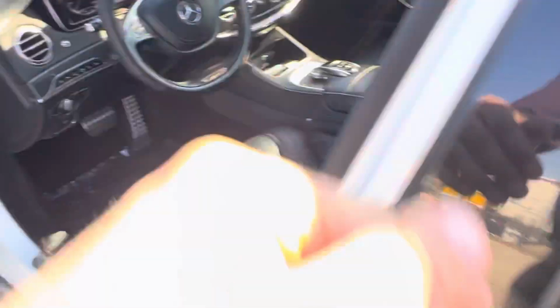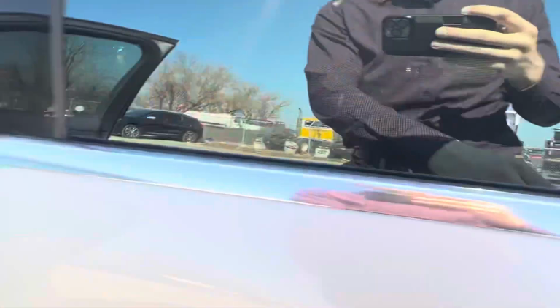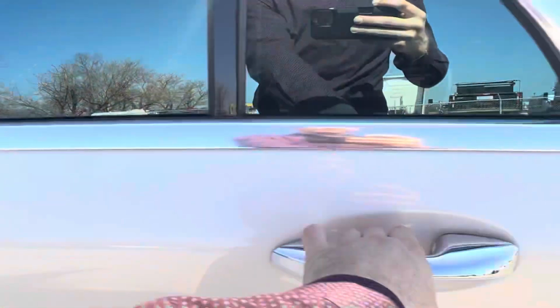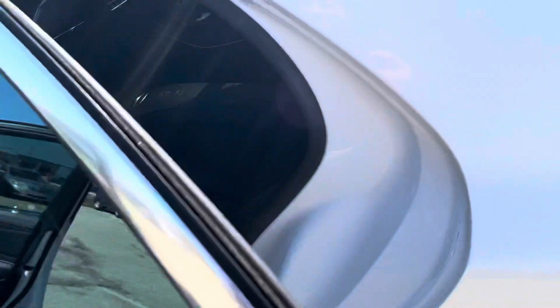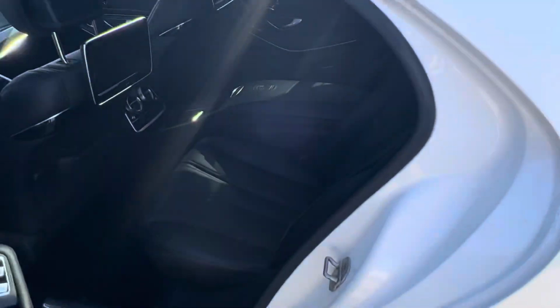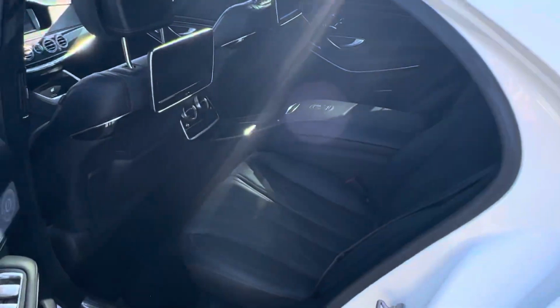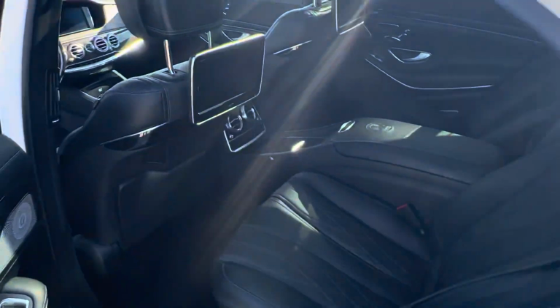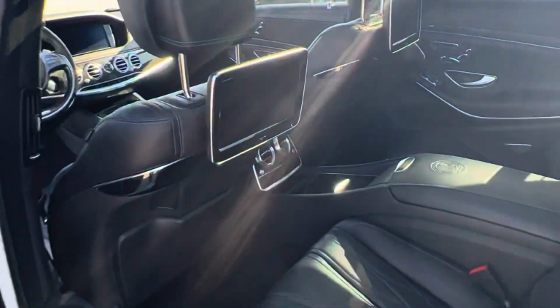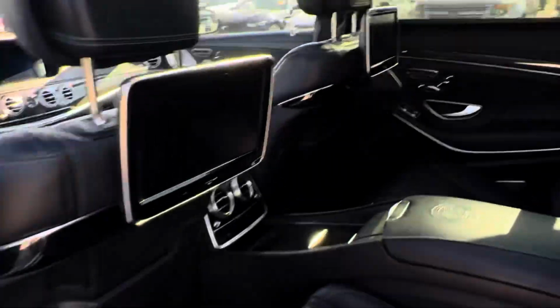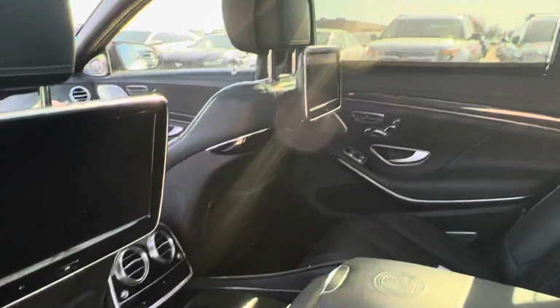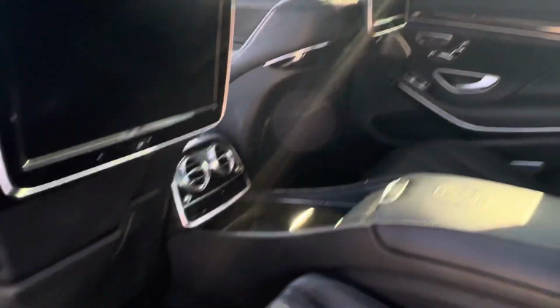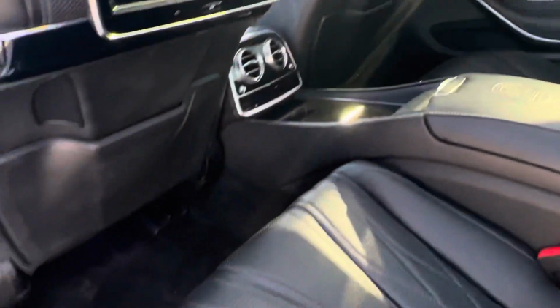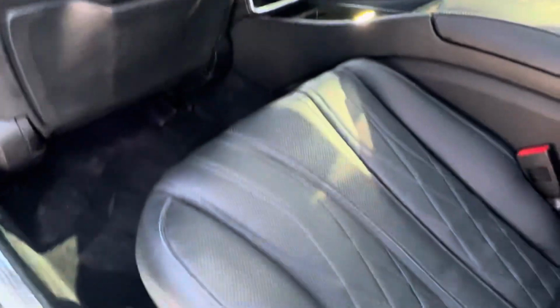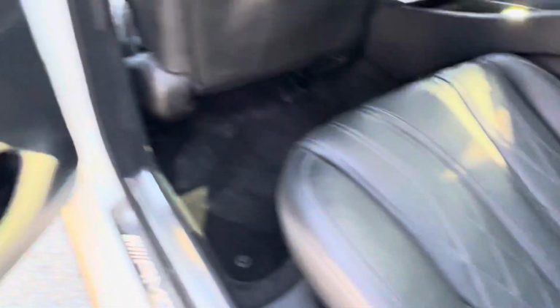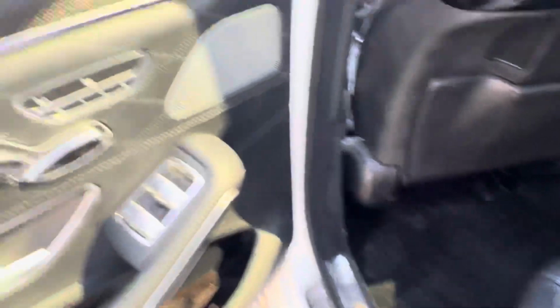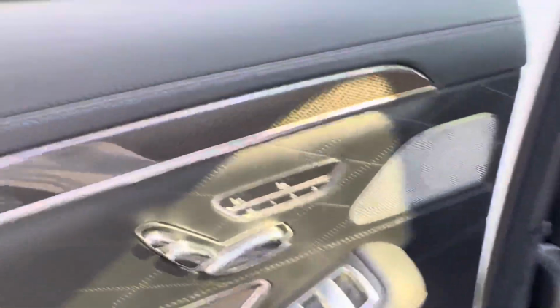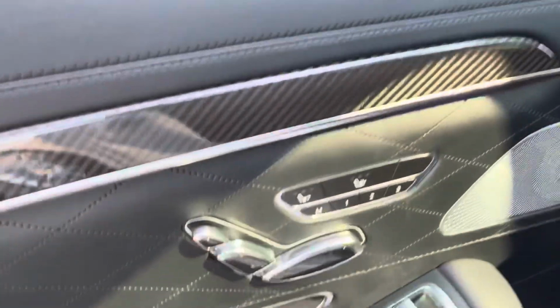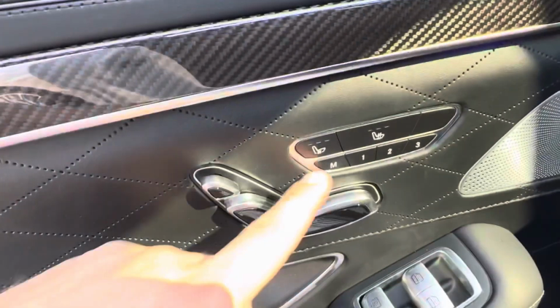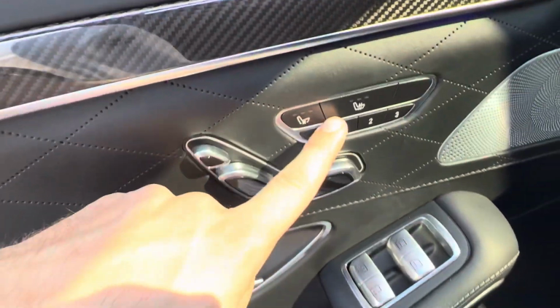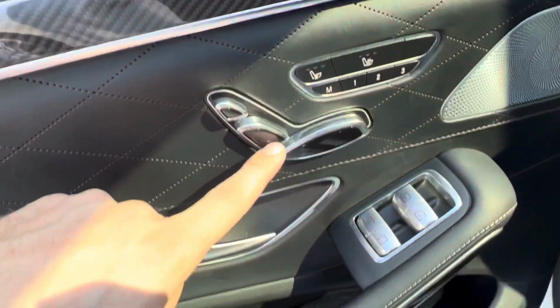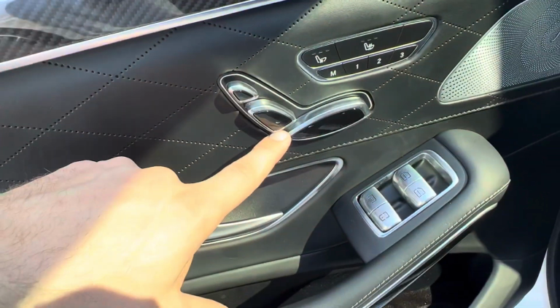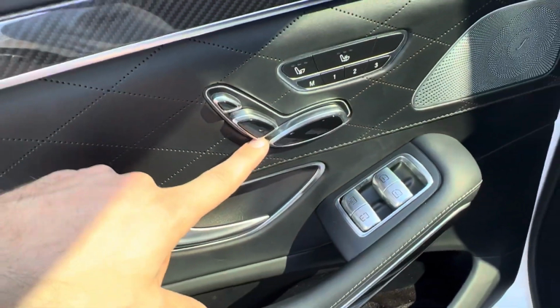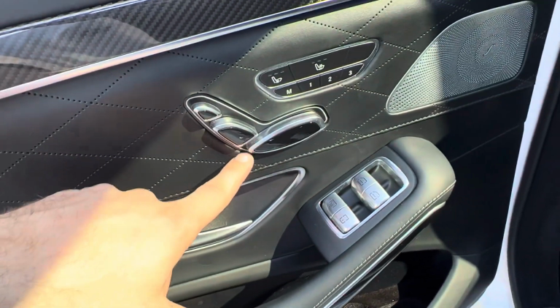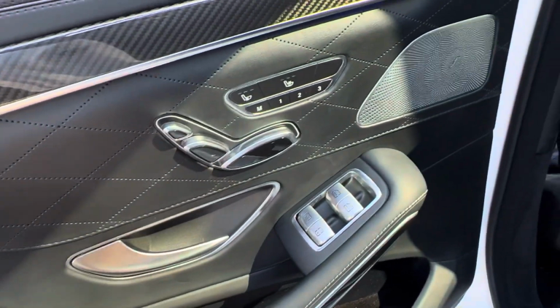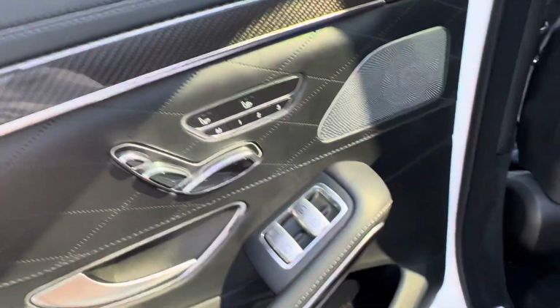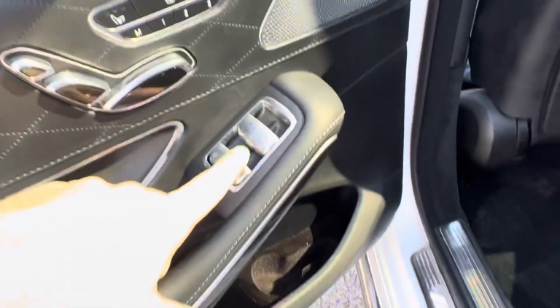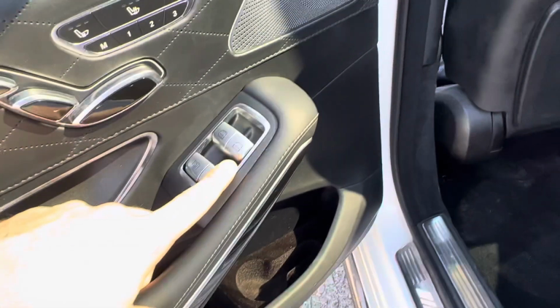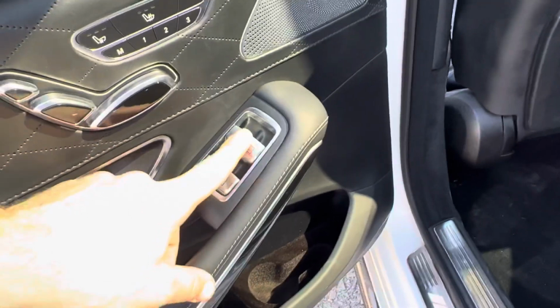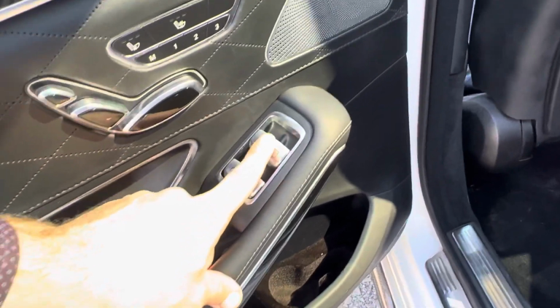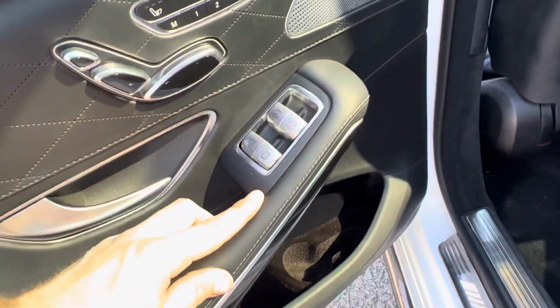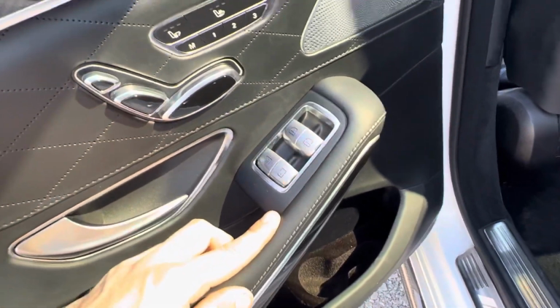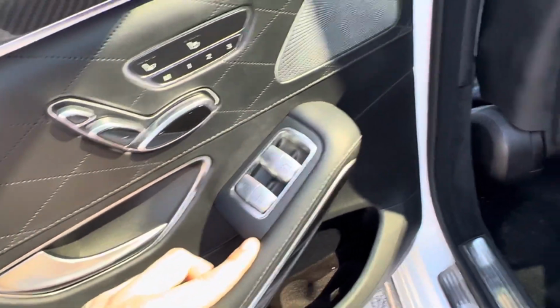I'm going to show you the rear seats. You have your heated and cooled seats in the back with power adjustment, shades, and window switches.